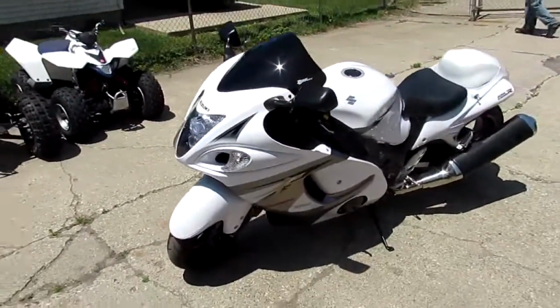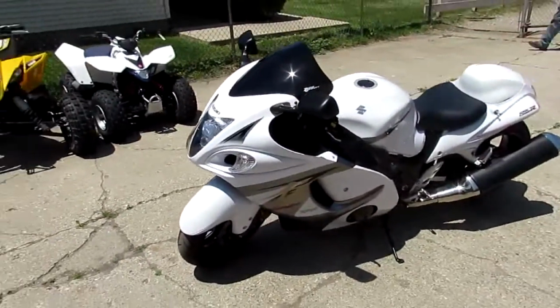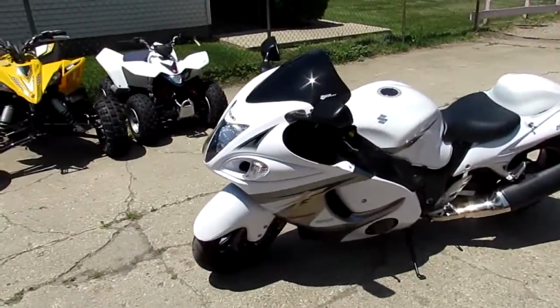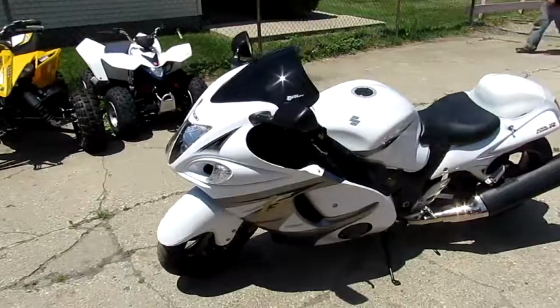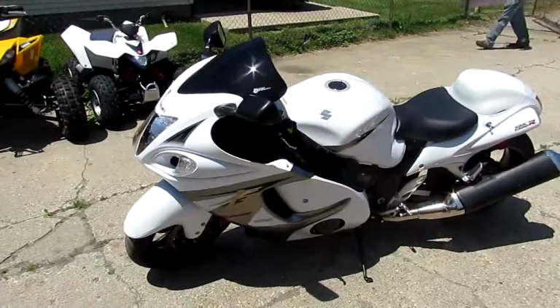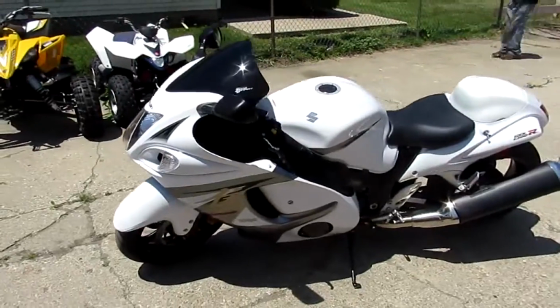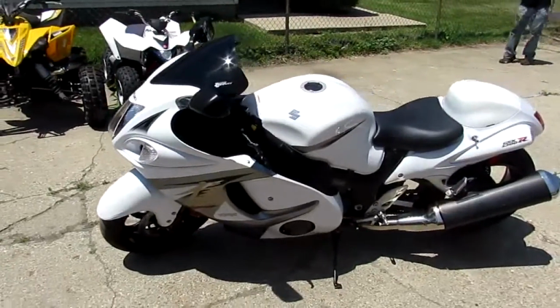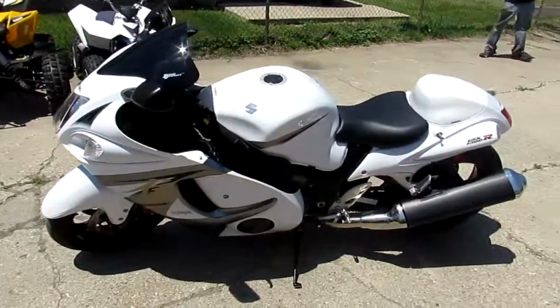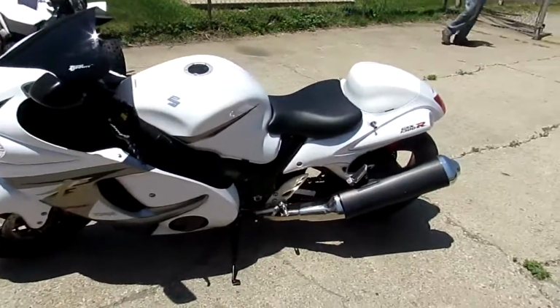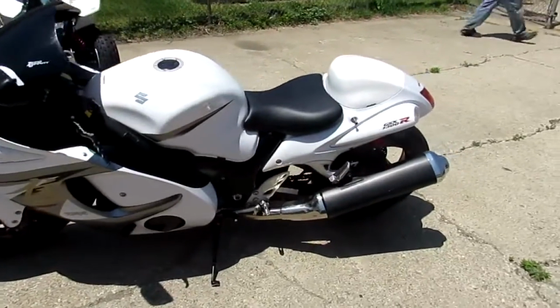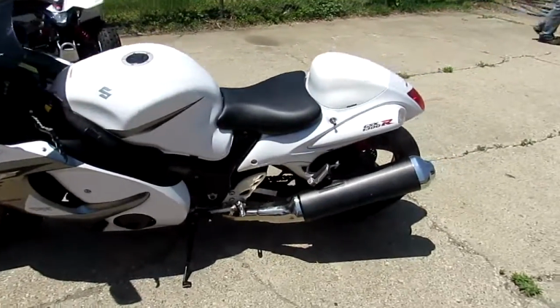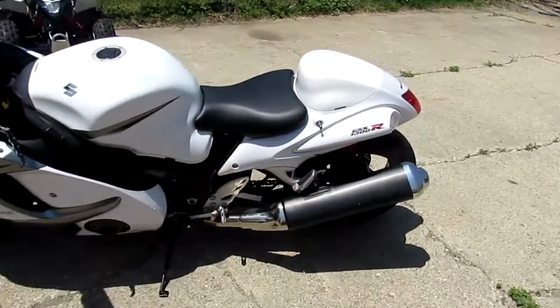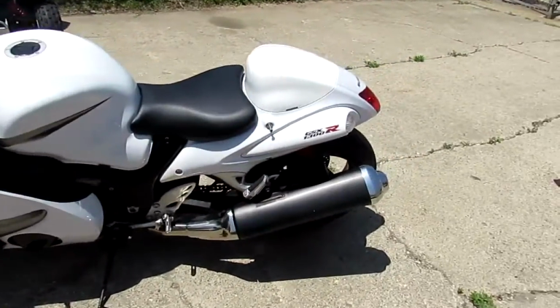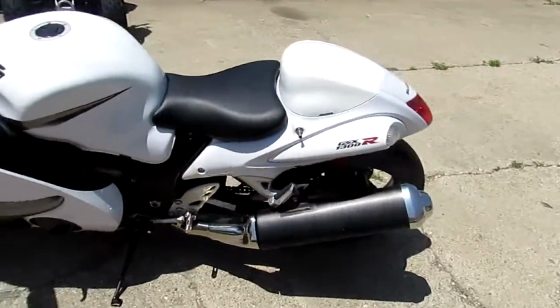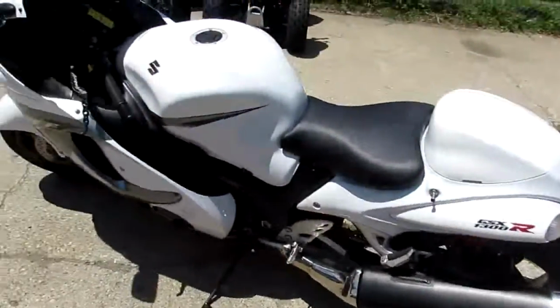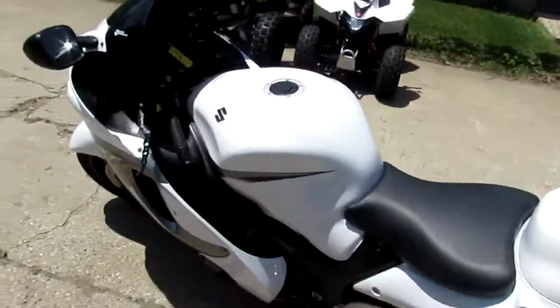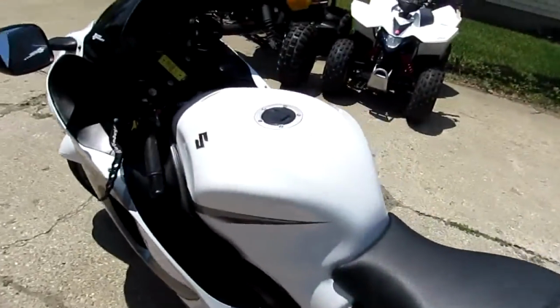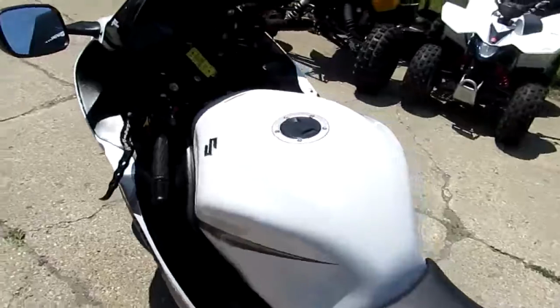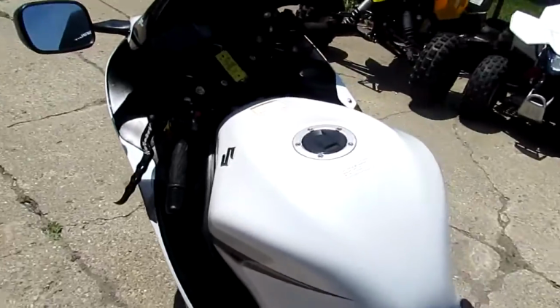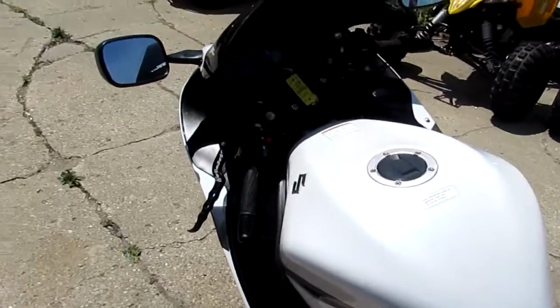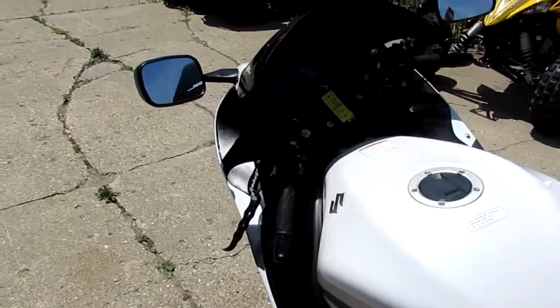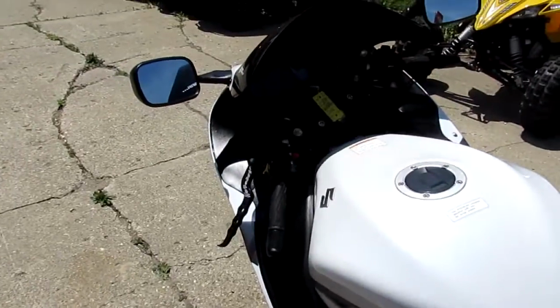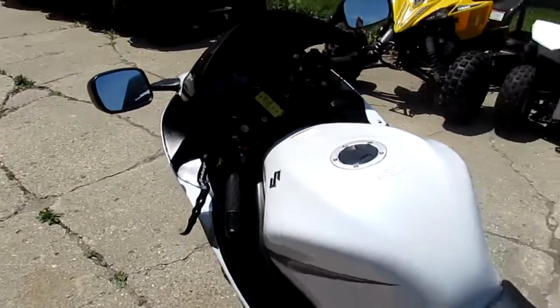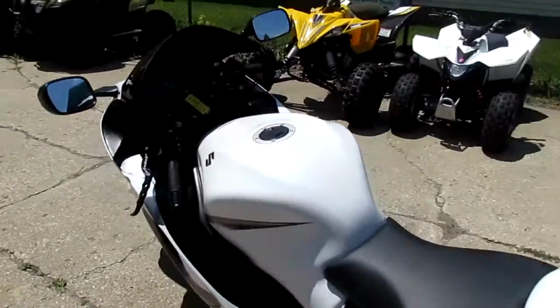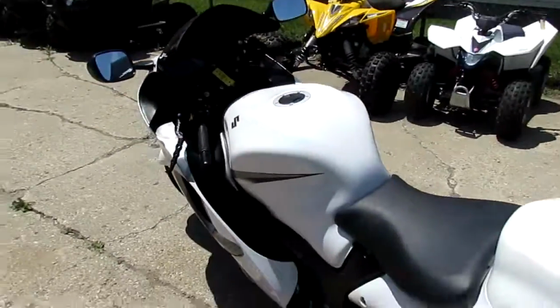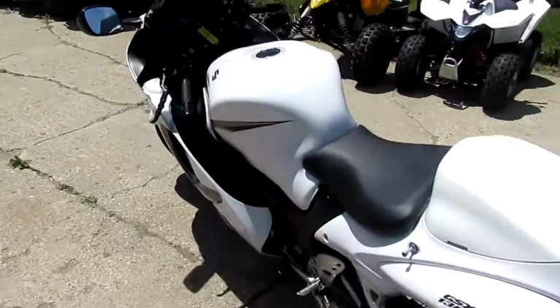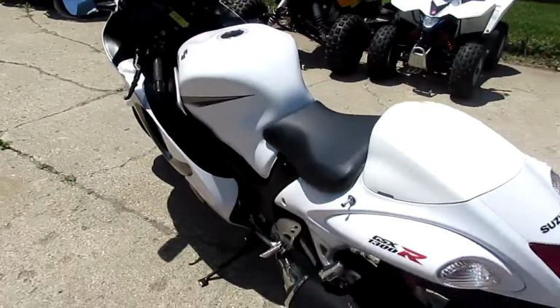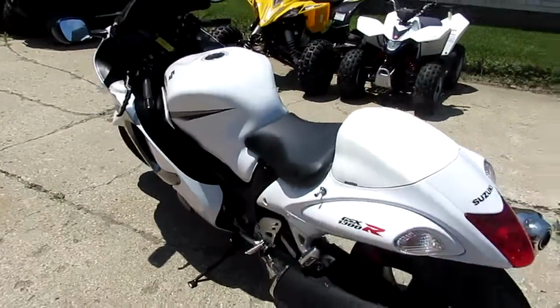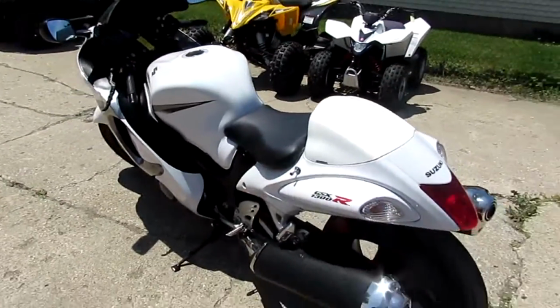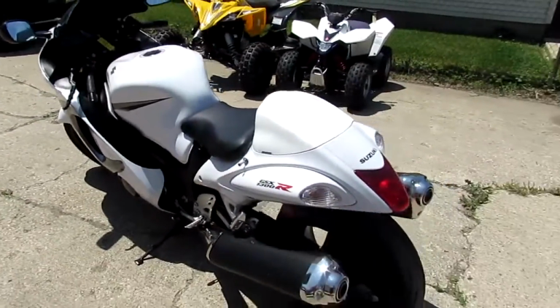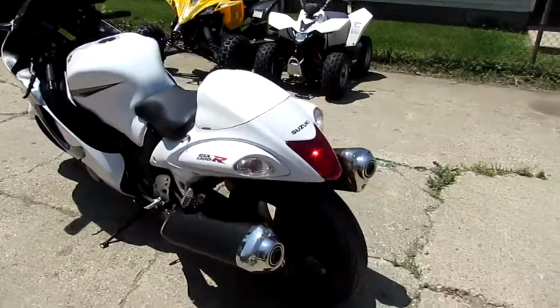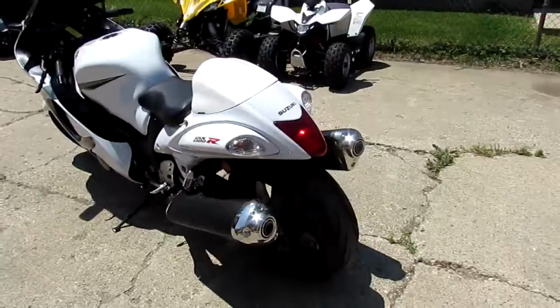Comes in pearl white, super cool color. This bike's only got 1,104 miles — it's a 2013 with 1,100 miles. All the fluids have been changed, it's ready to tear up the streets.